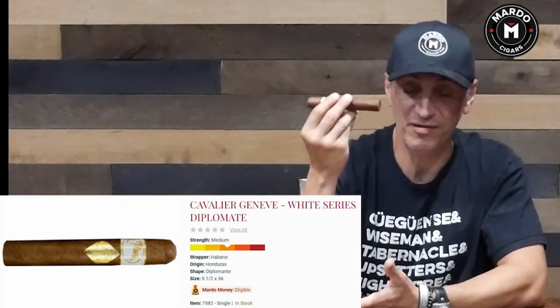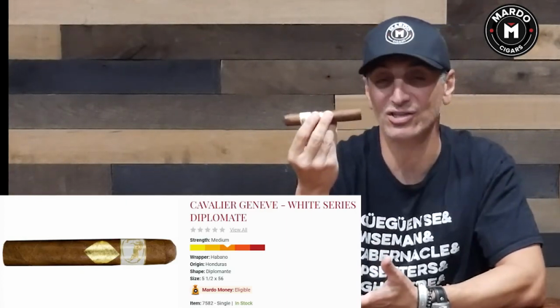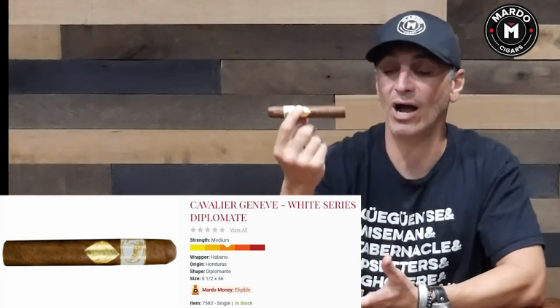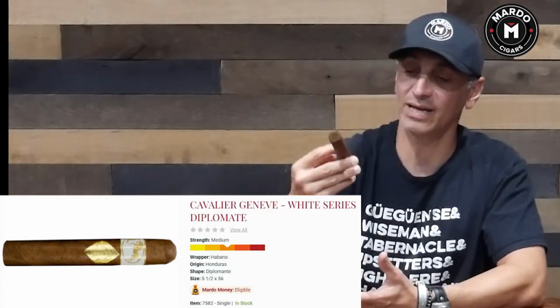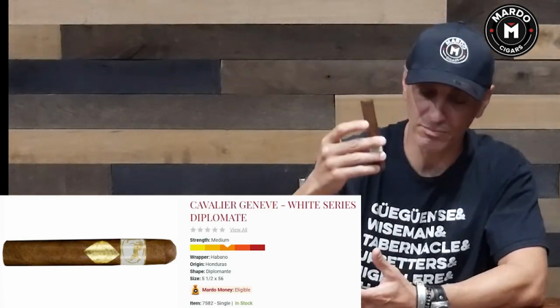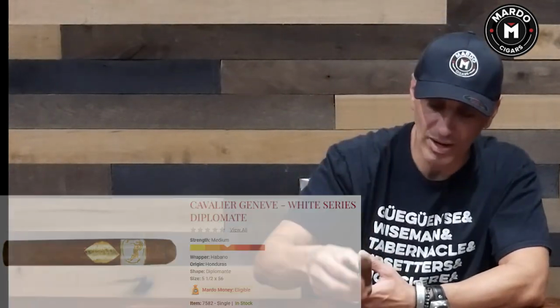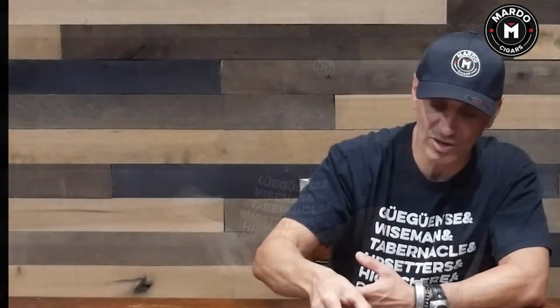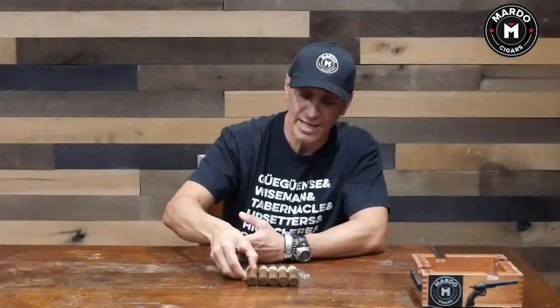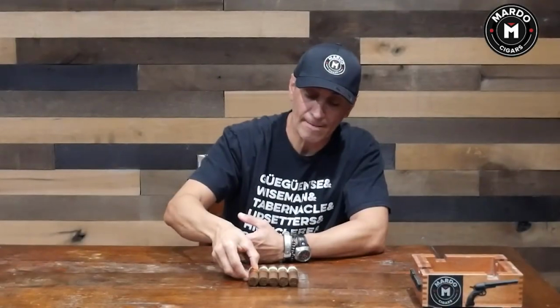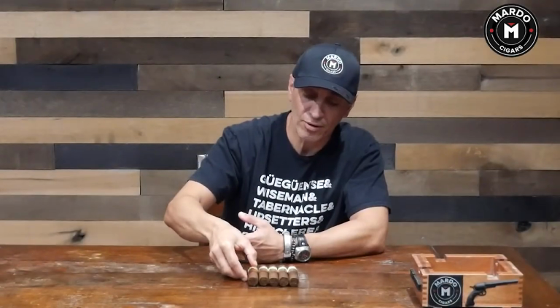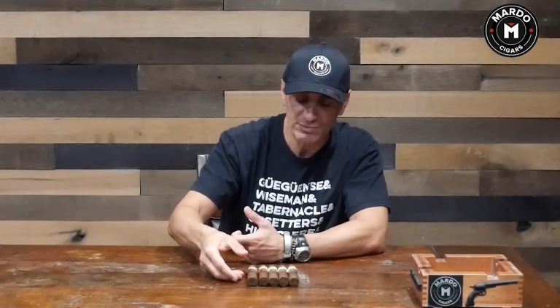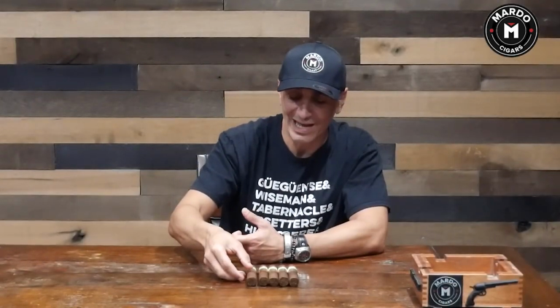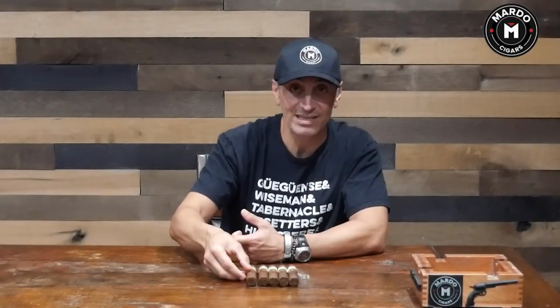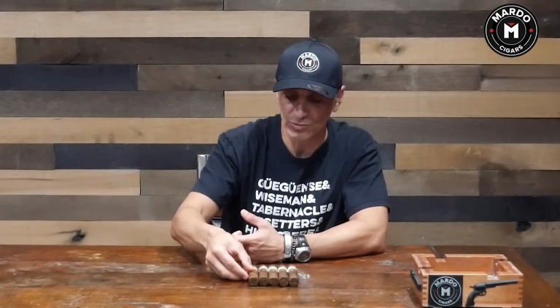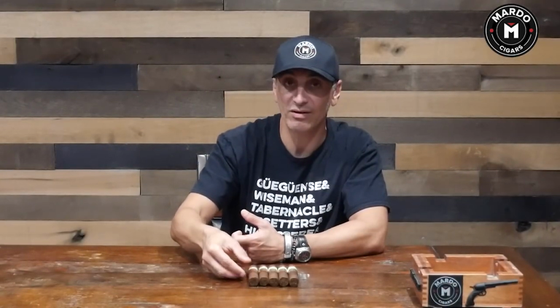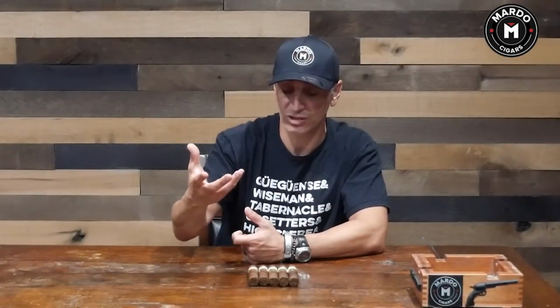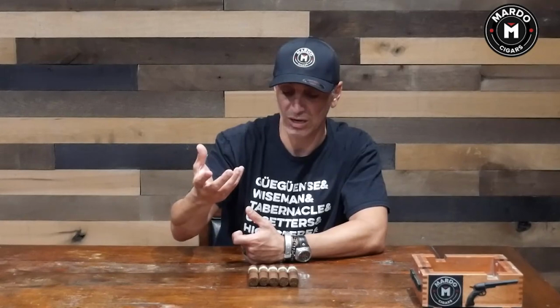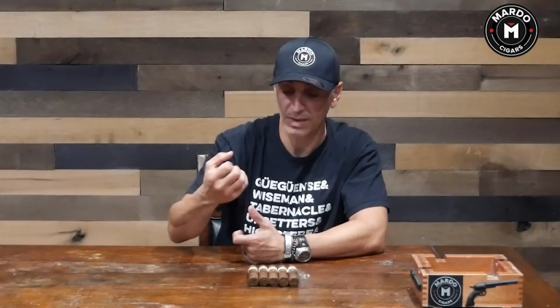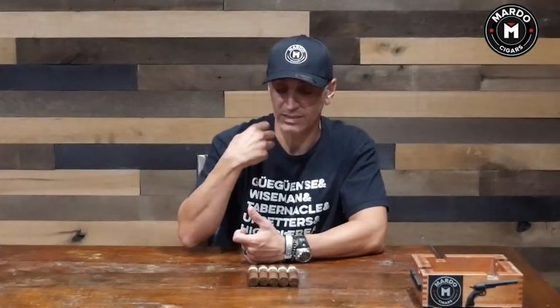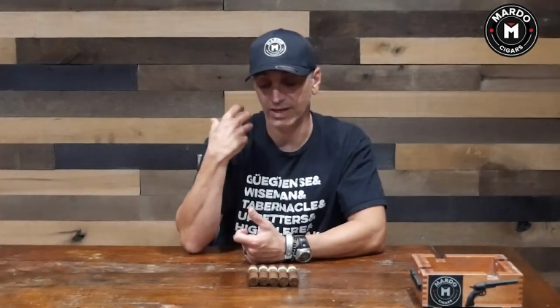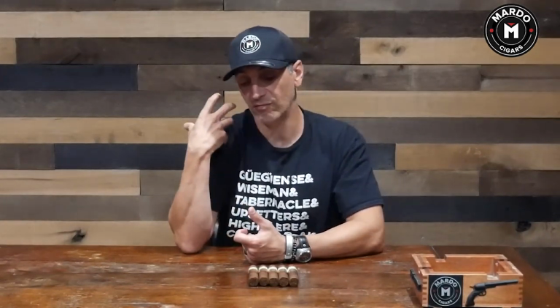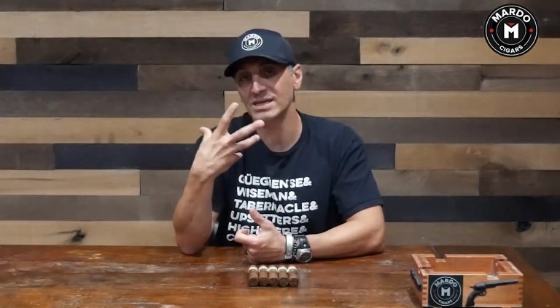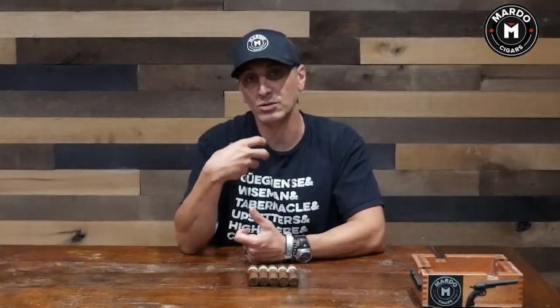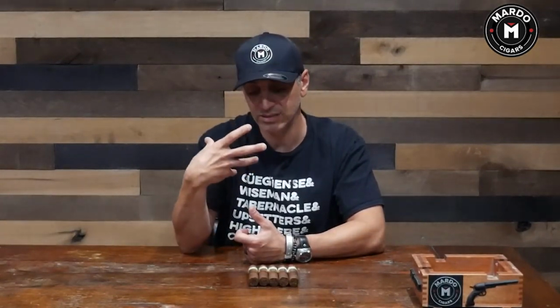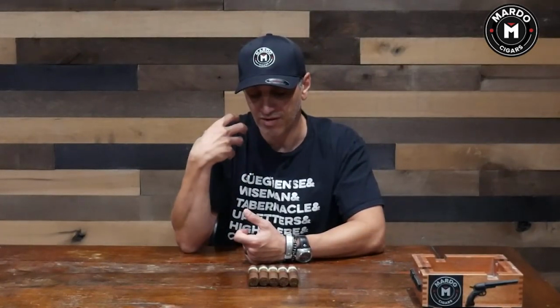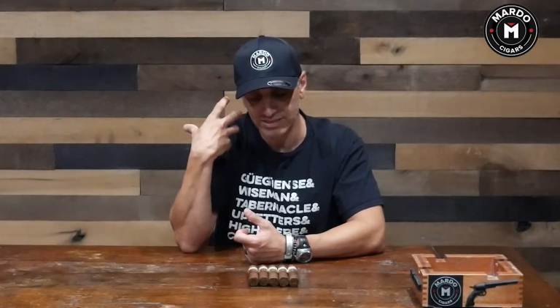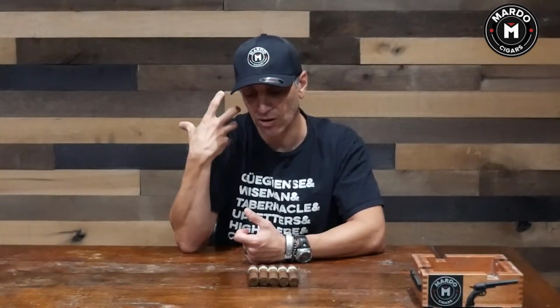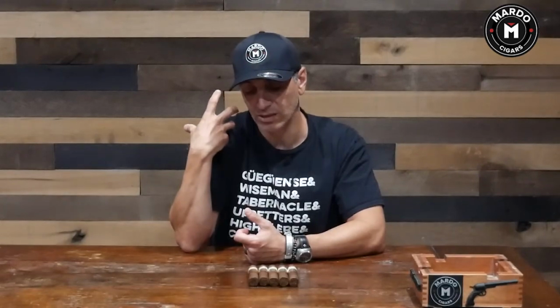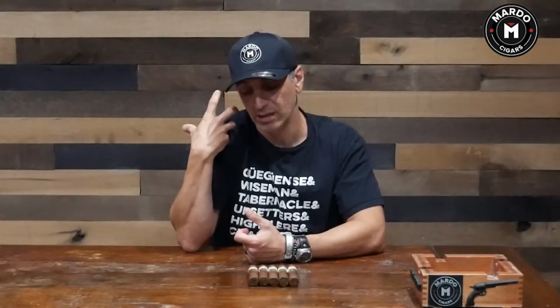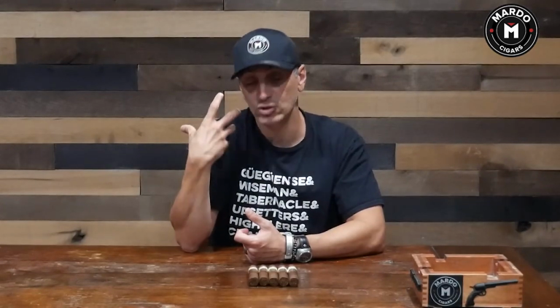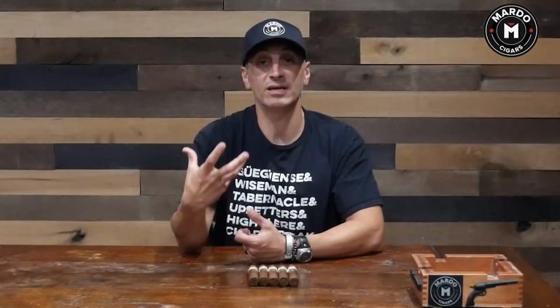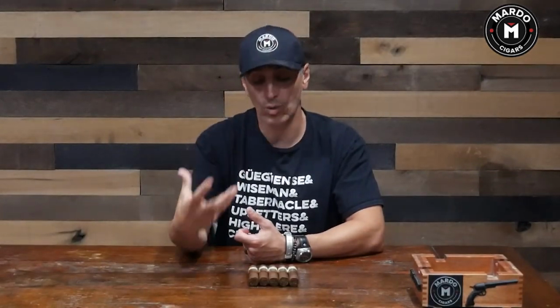It's a very good cigar. I would say this is a medium body cigar. Price range between nine to ten dollars — we do have it on Mardosigars.com. It's going to give hints of woodsiness, some creaminess, and a little bit of sweetness there as well.